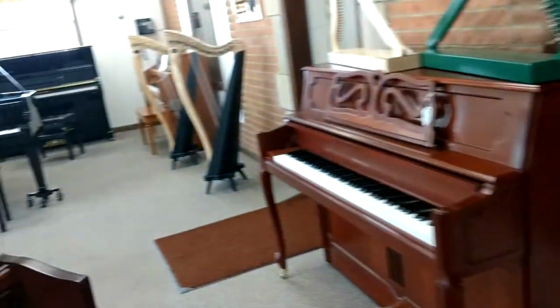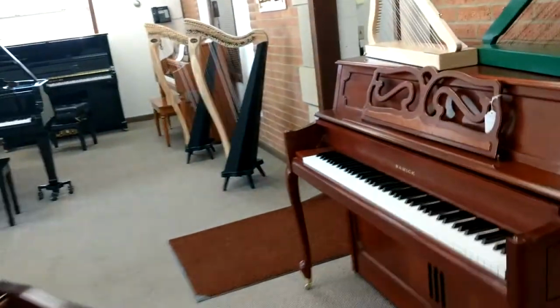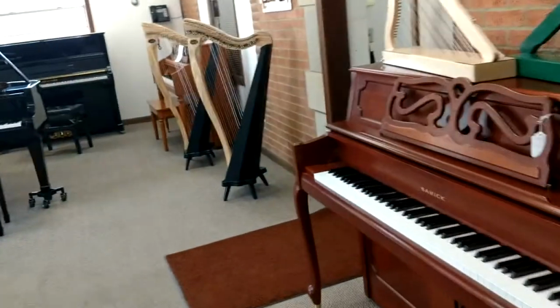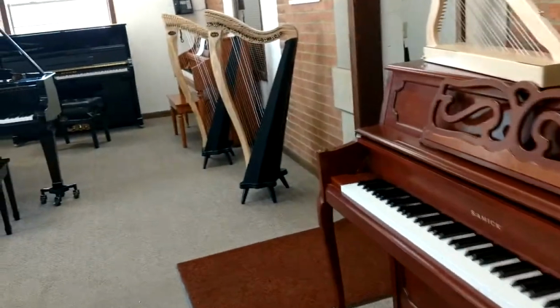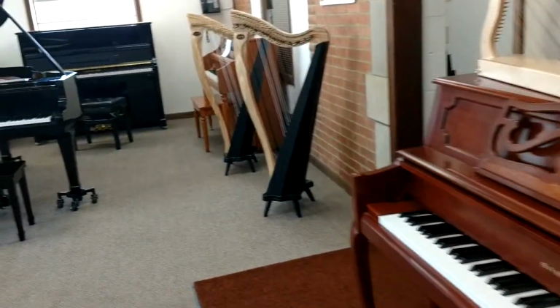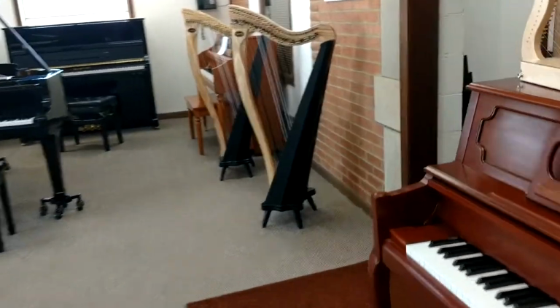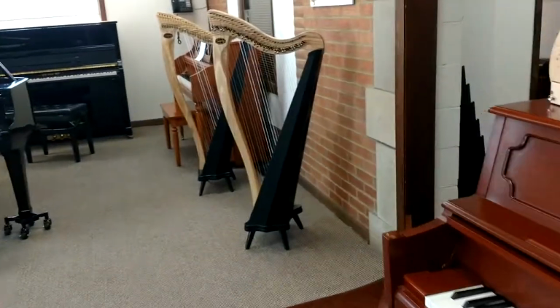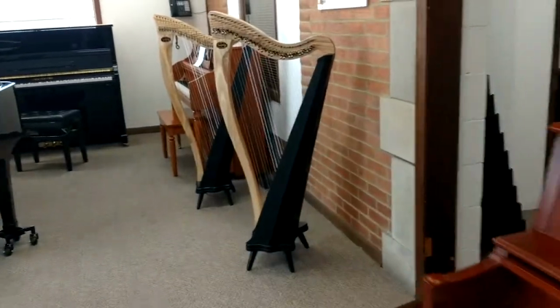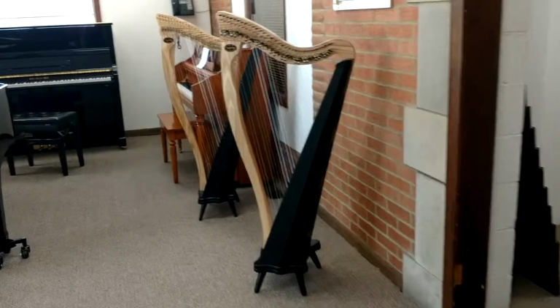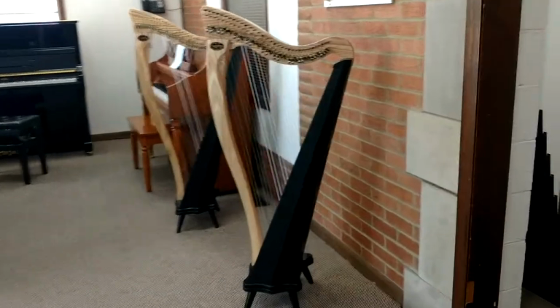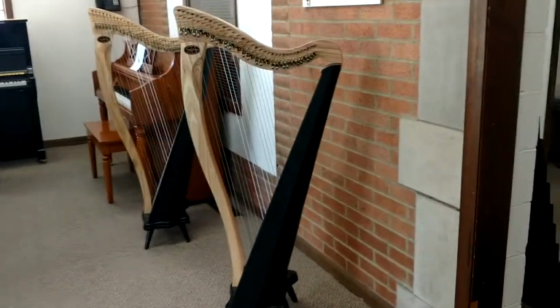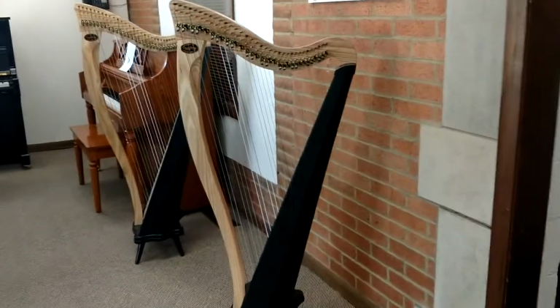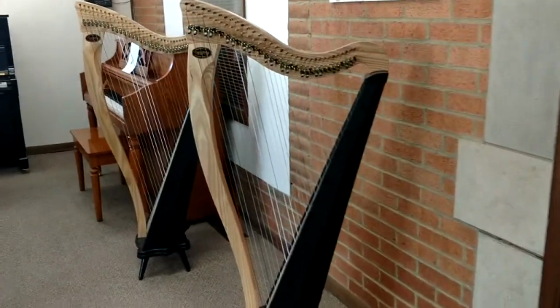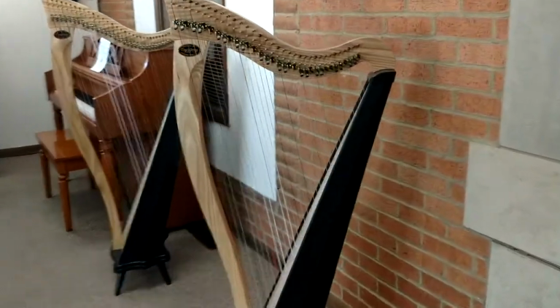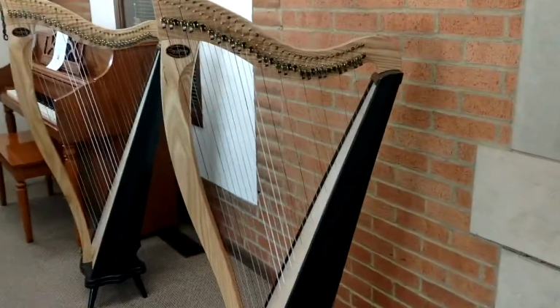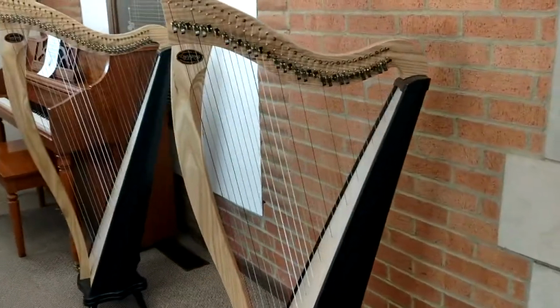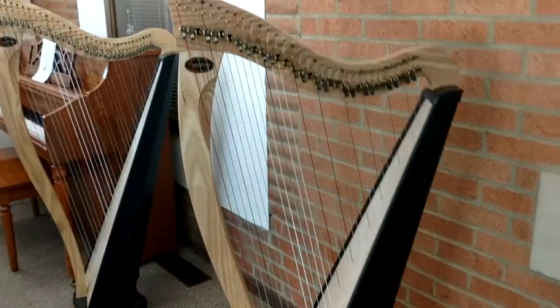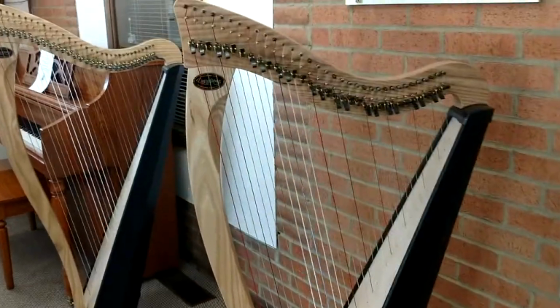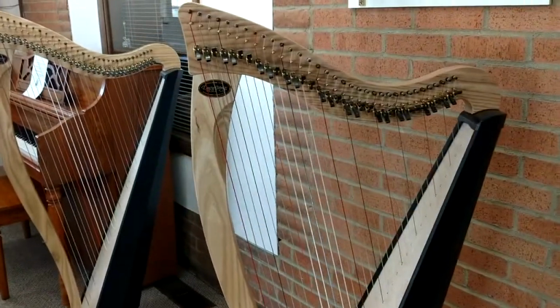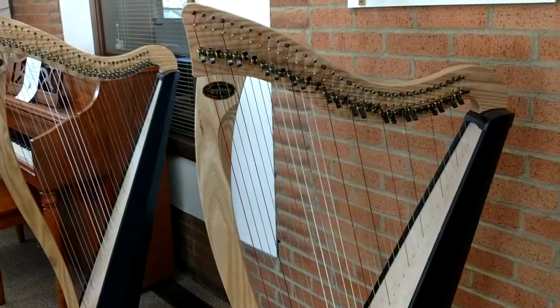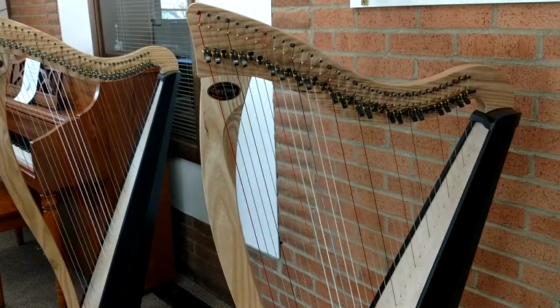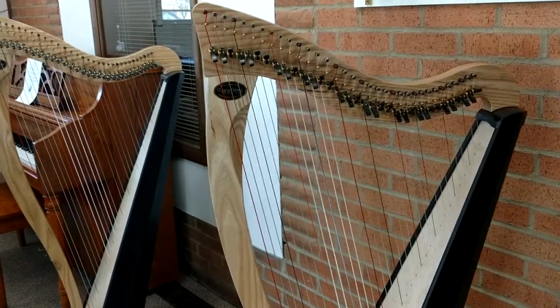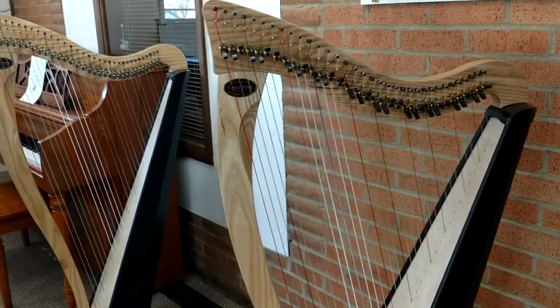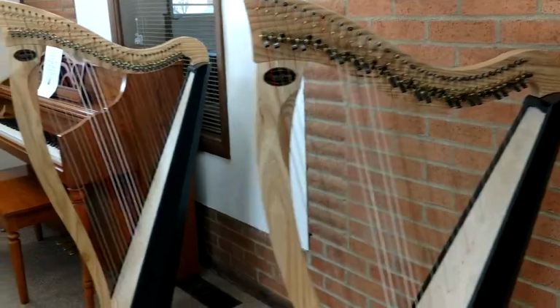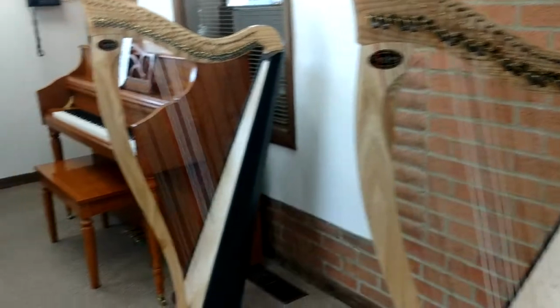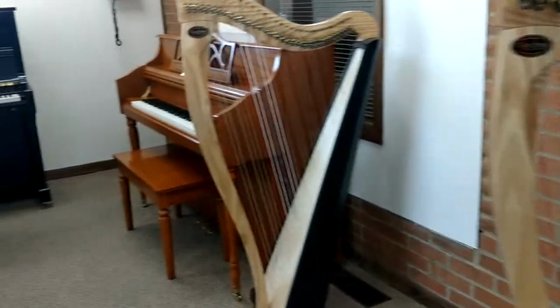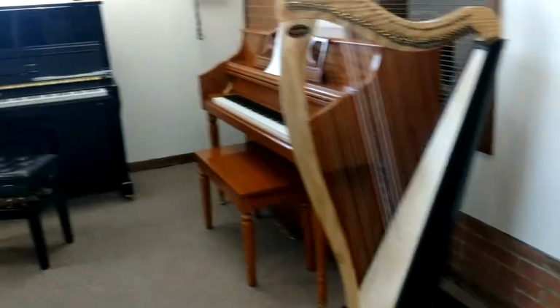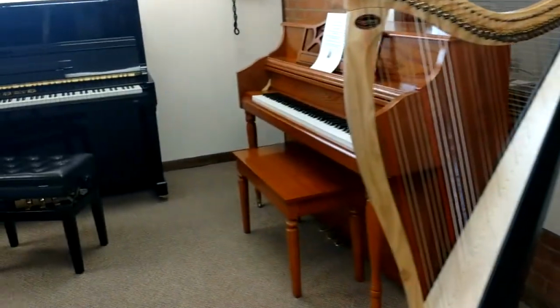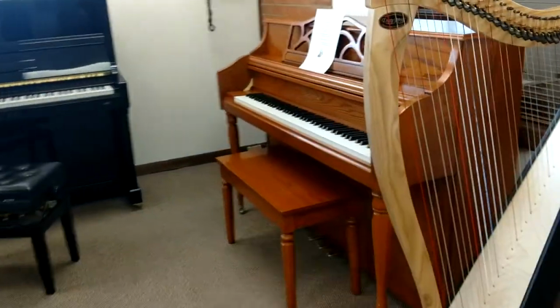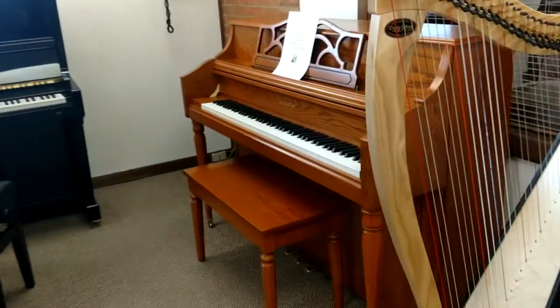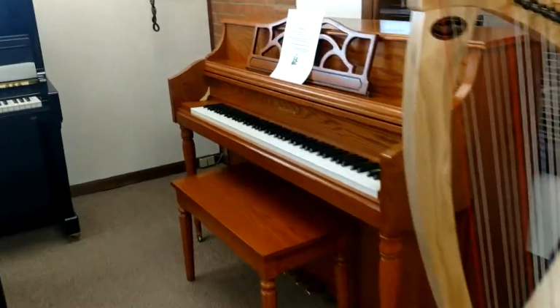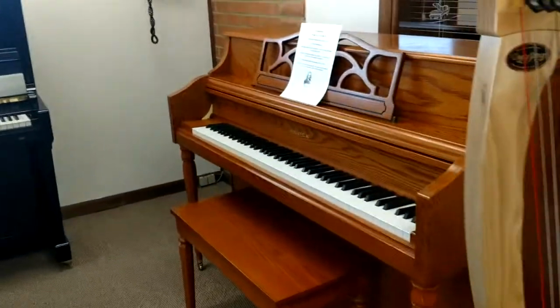Over there I've got some Dusty Strings — Ravennas are in. They're brand new, haven't been anywhere yet. Still tuning them like crazy to give them a hold.